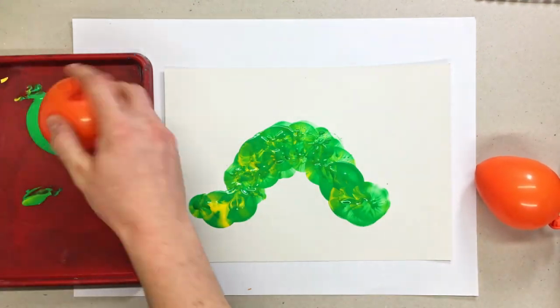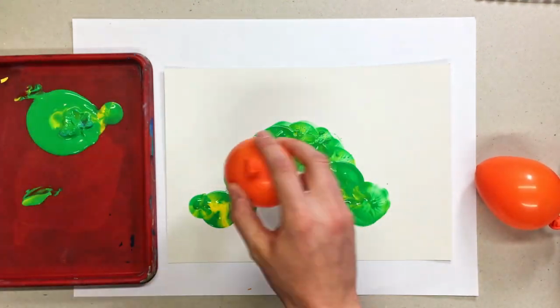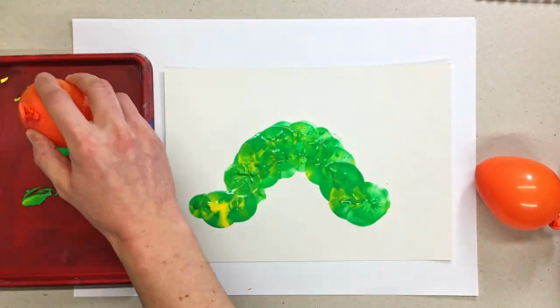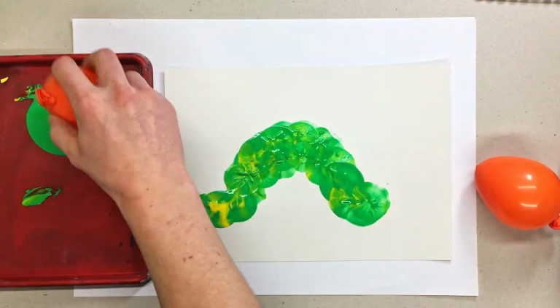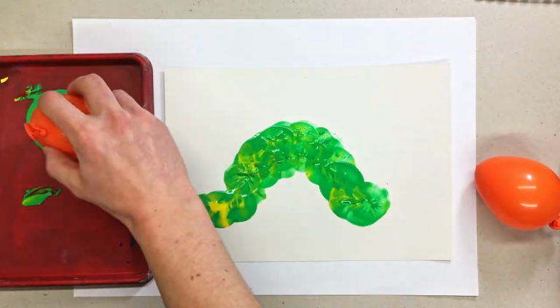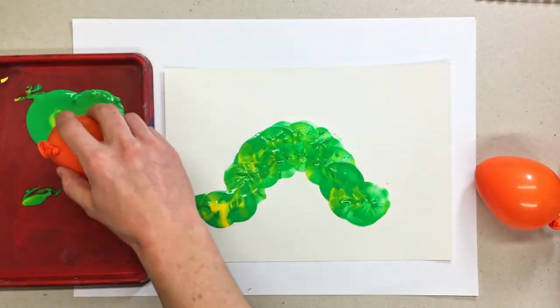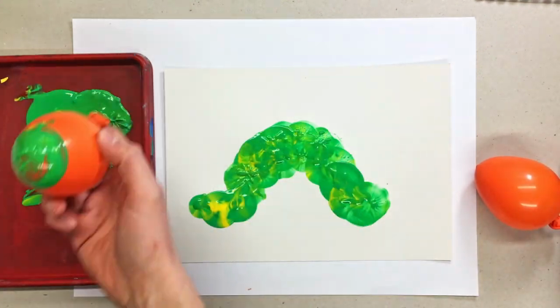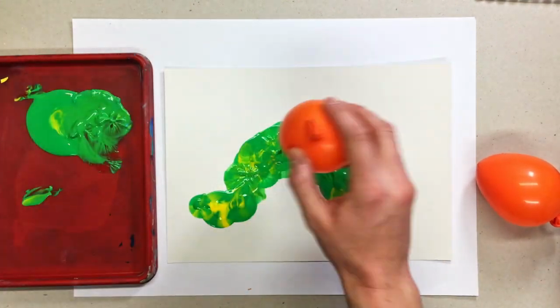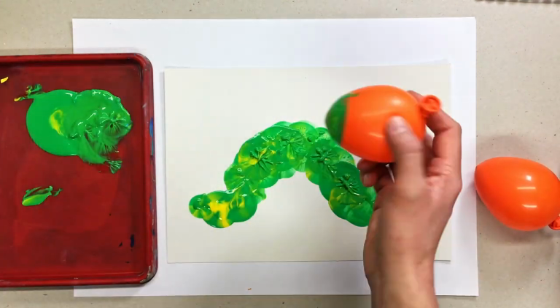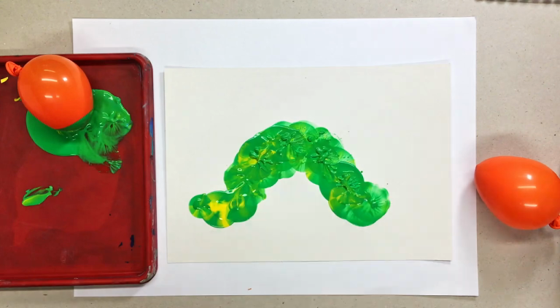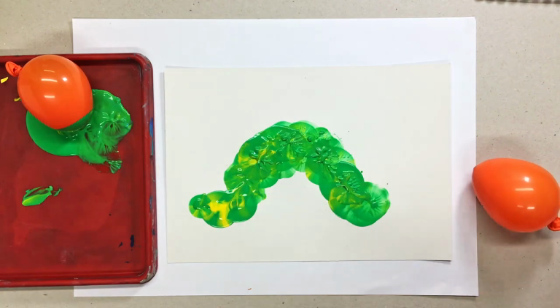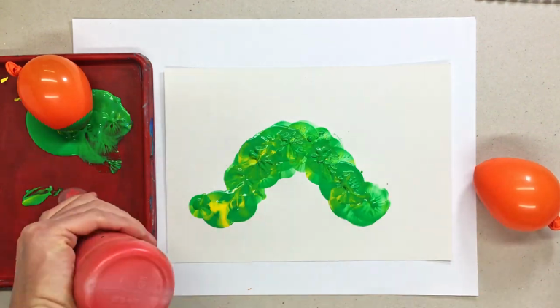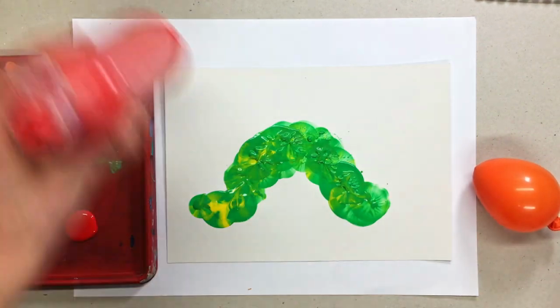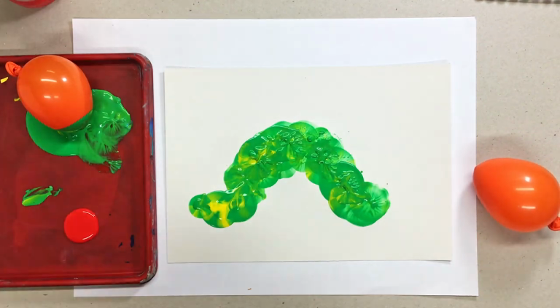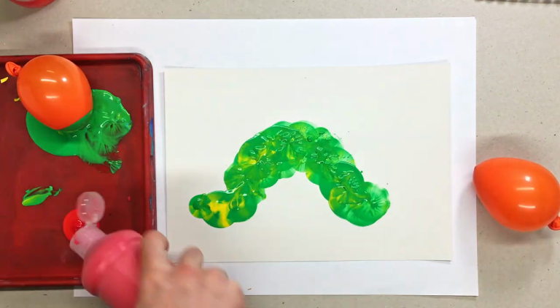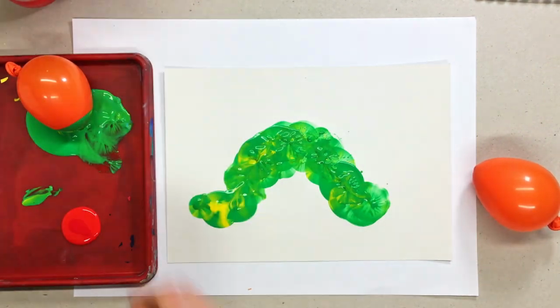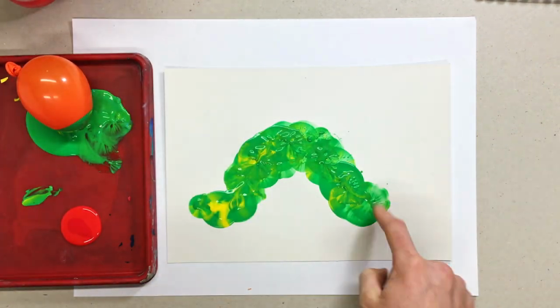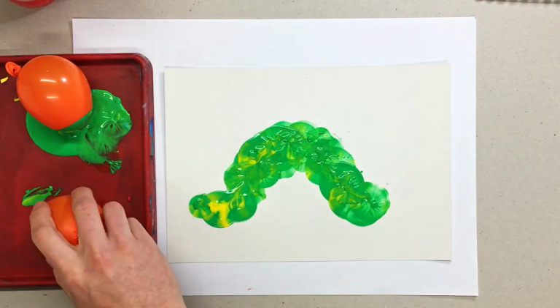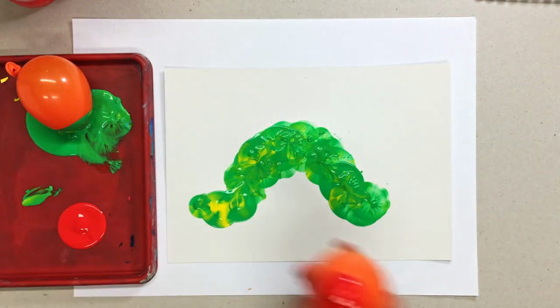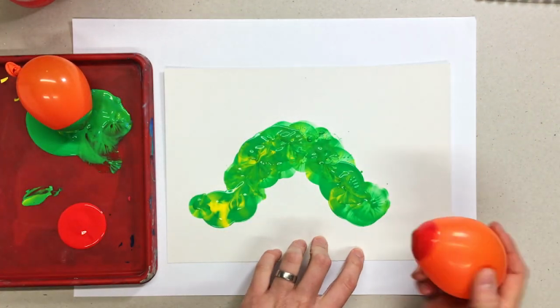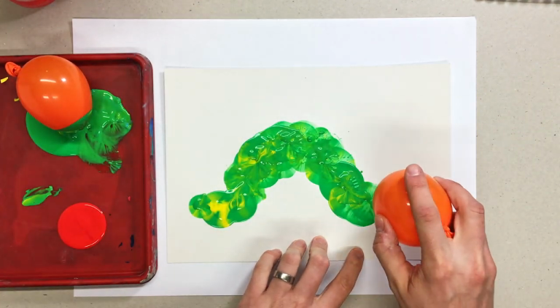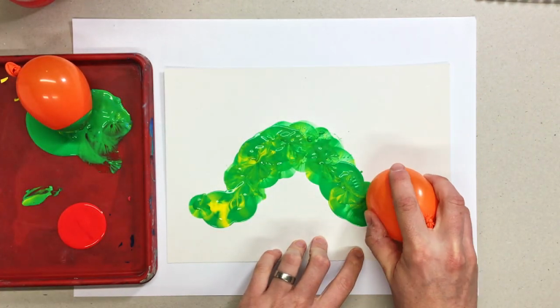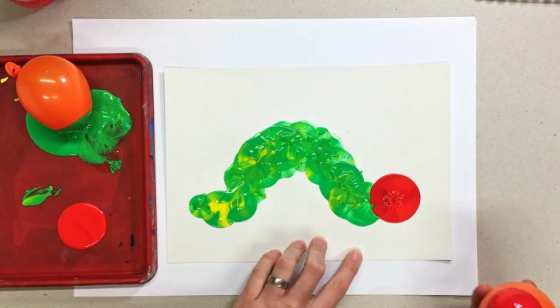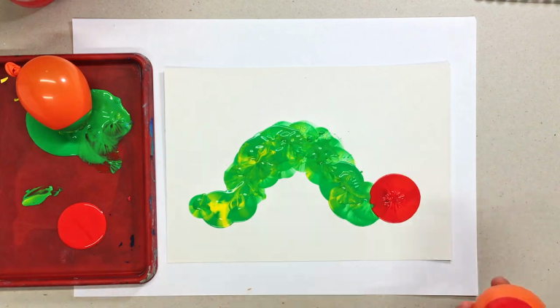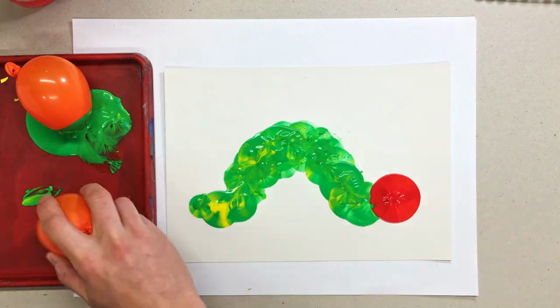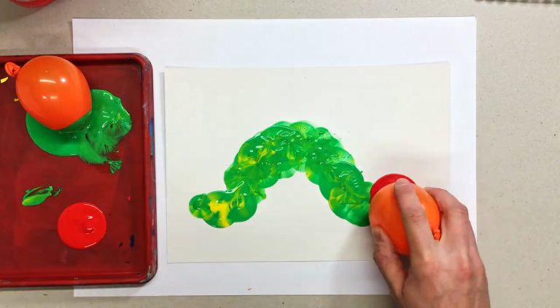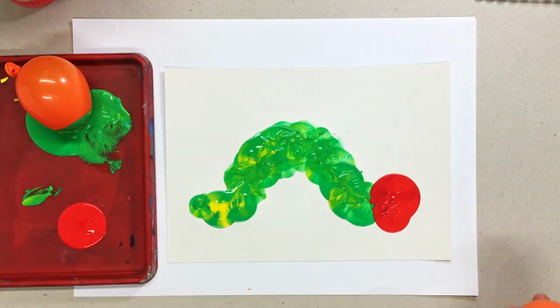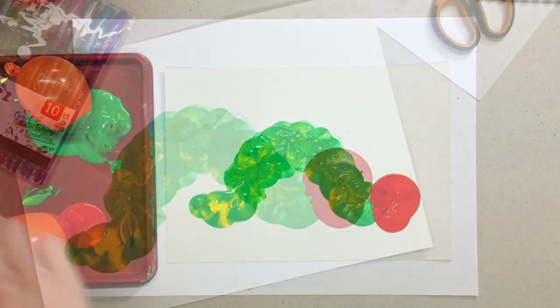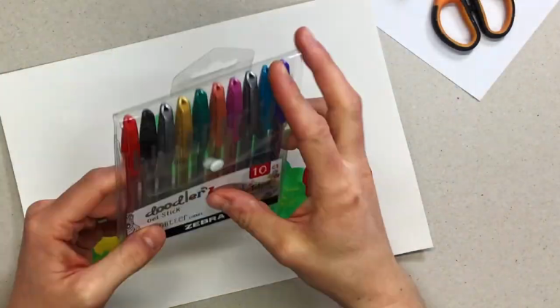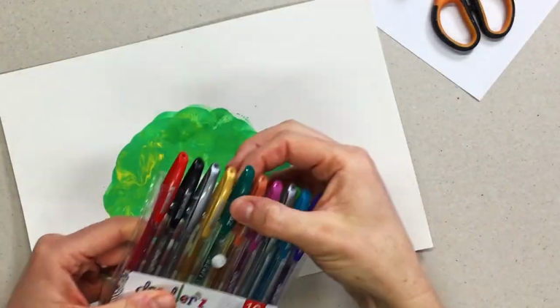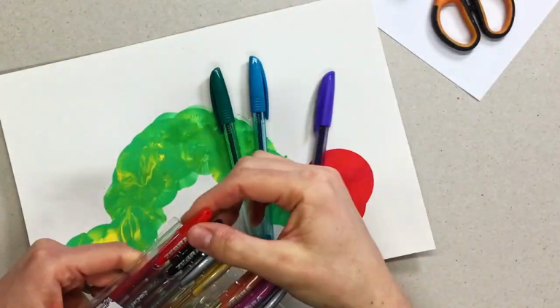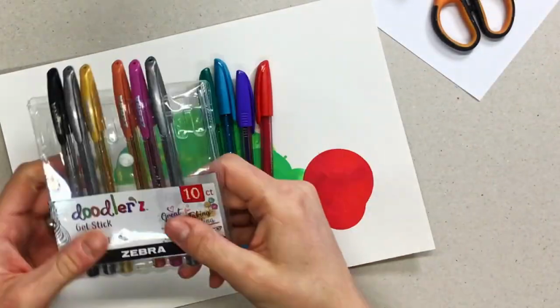At this point I realised I'd missed the blue — the turquoise paint — but it didn't really show up anyway so don't worry about it too much. Then I've grabbed the red, and I'll put two different shades of red there just to try and get a little bit of different texture in.